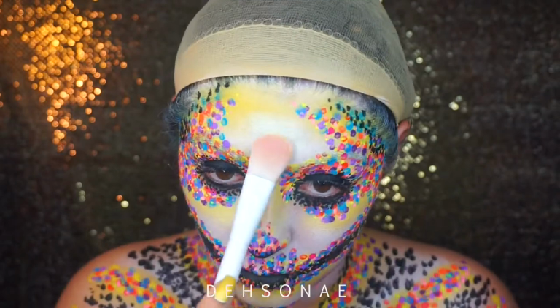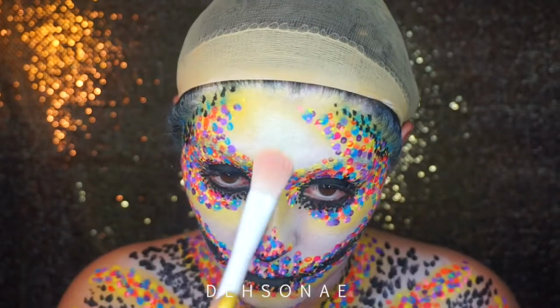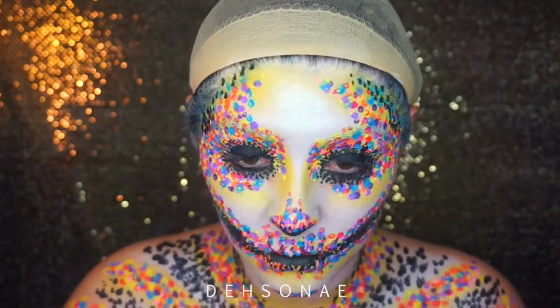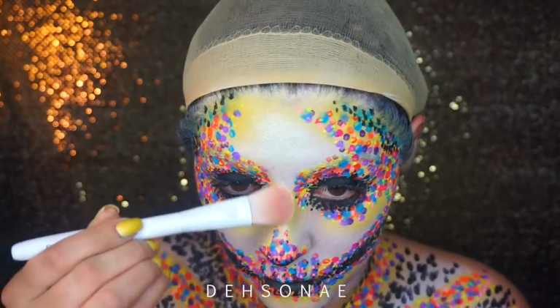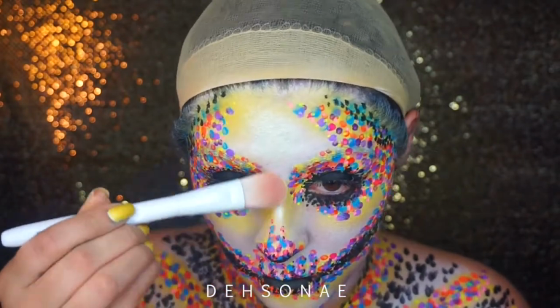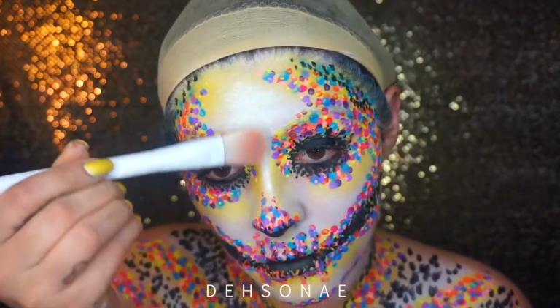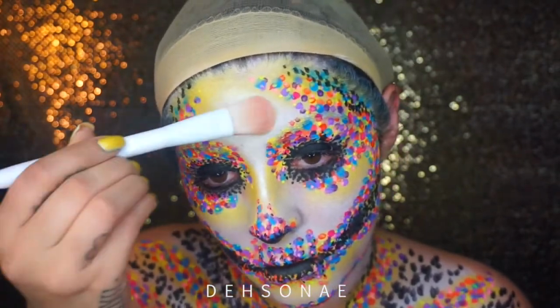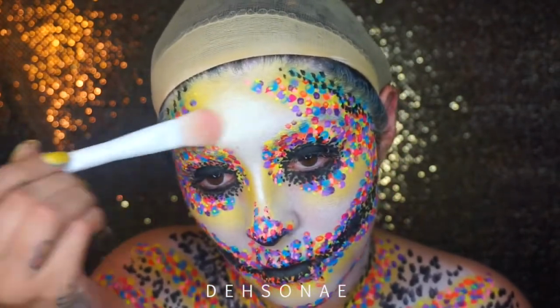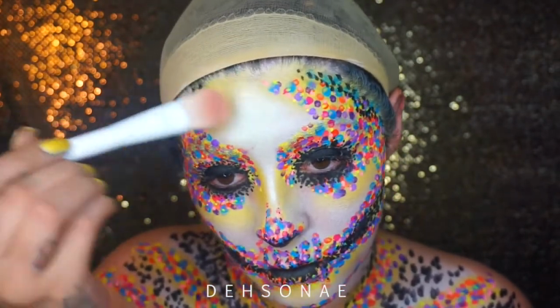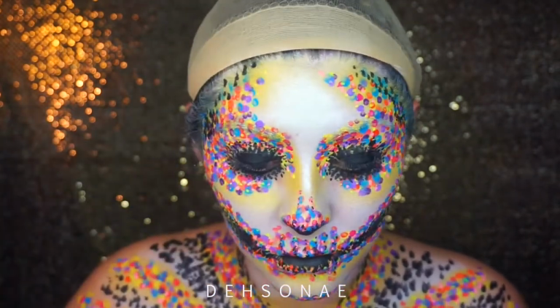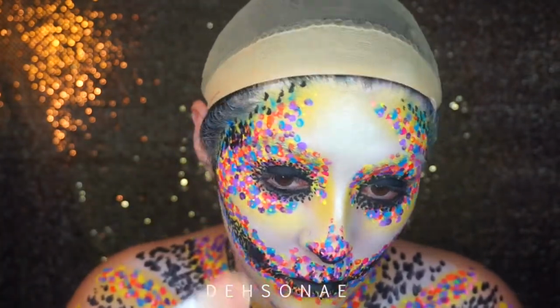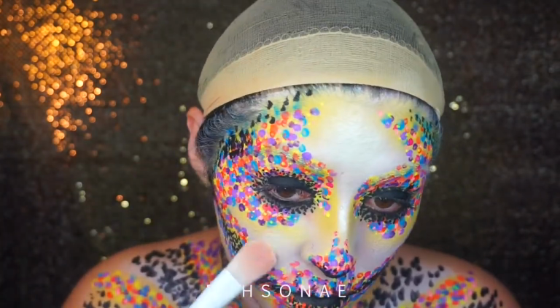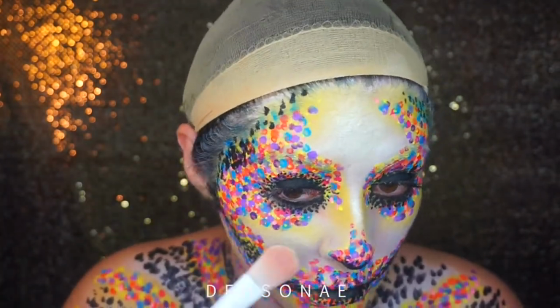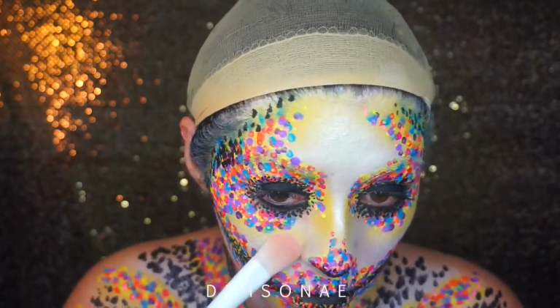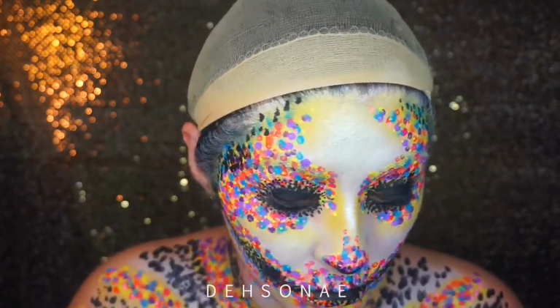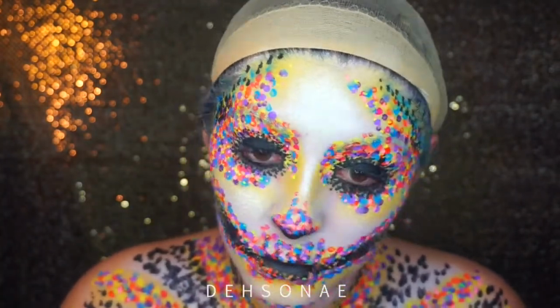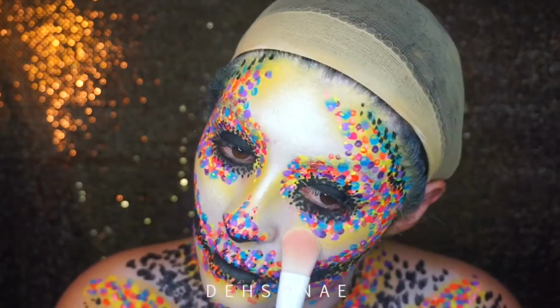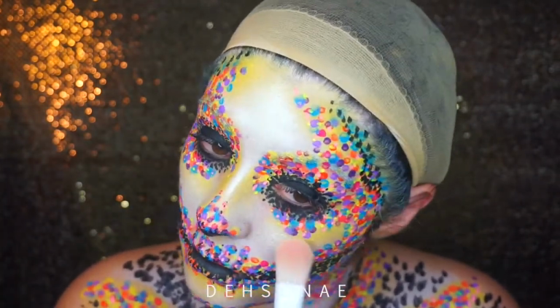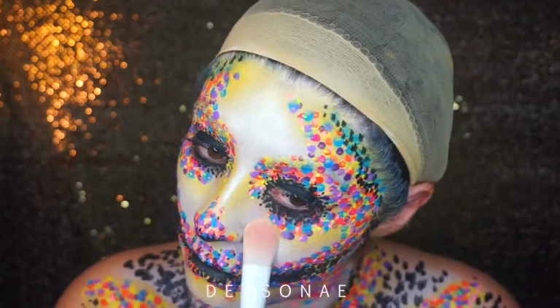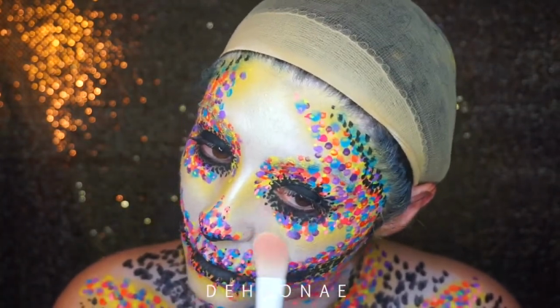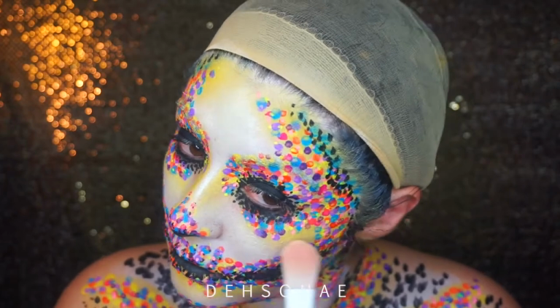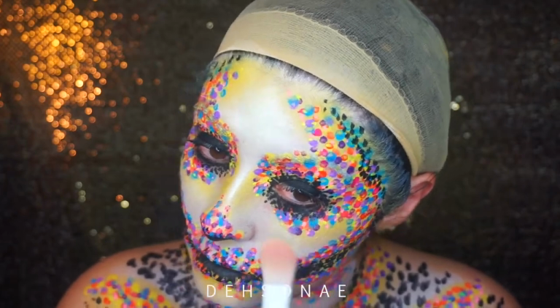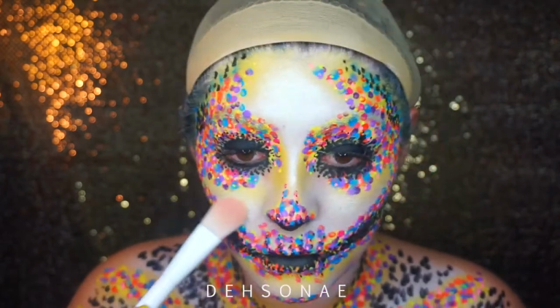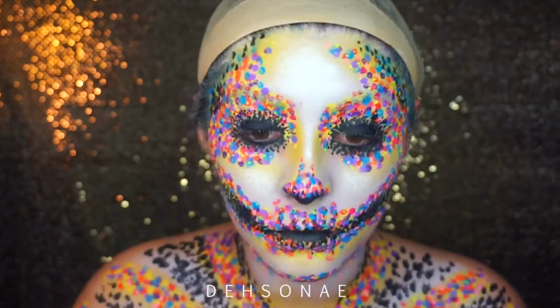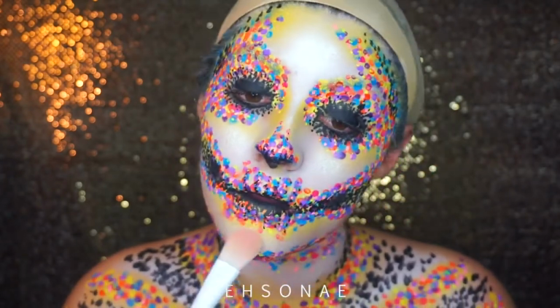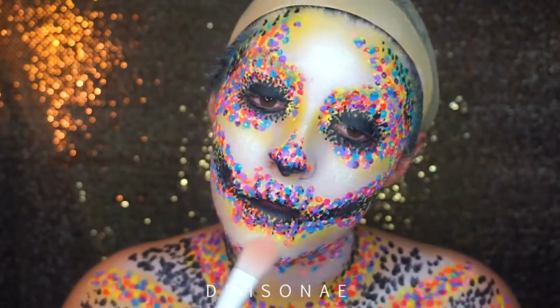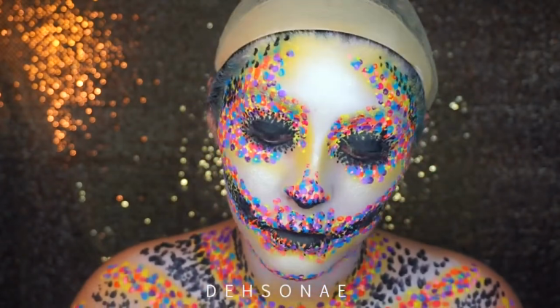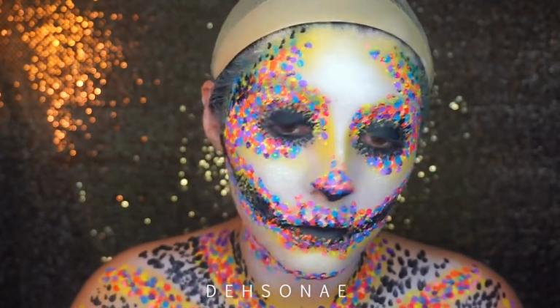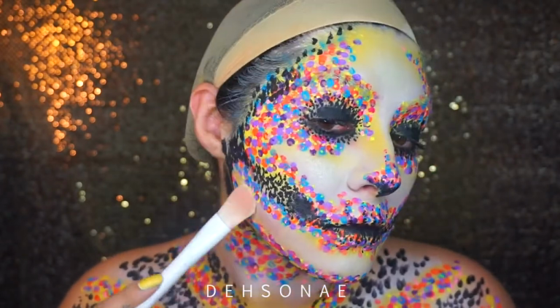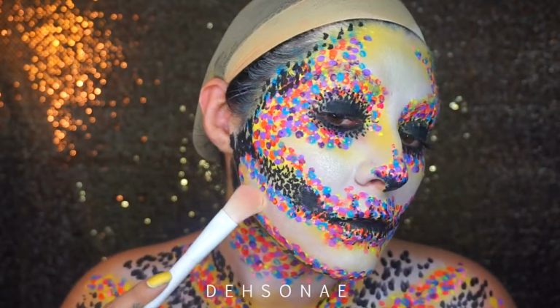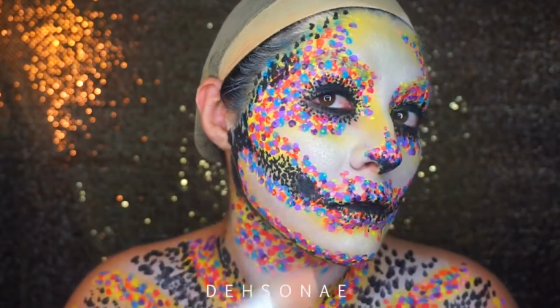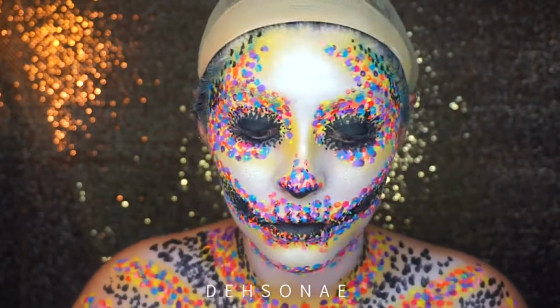I did take the BH Cosmetics black light highlighter and placed it on the empty spots of my face just to bring a little bit more brightness to those areas.